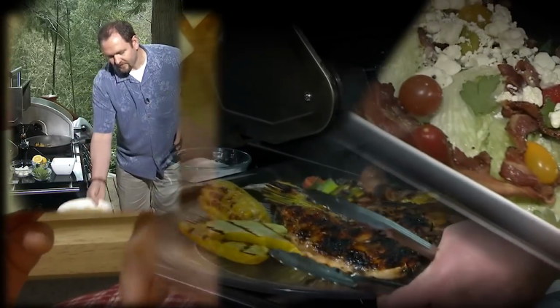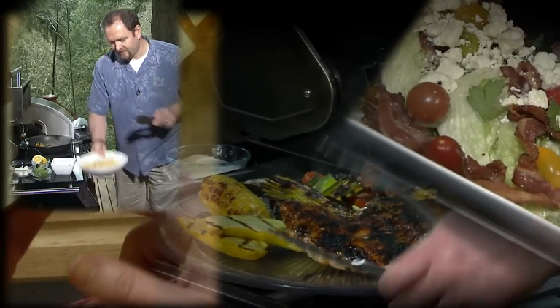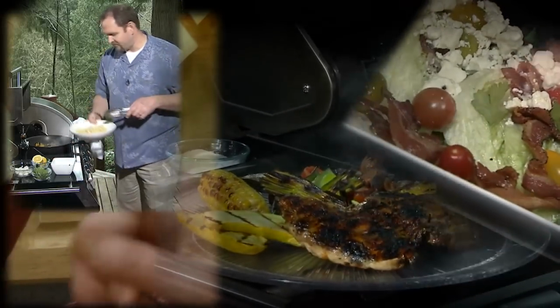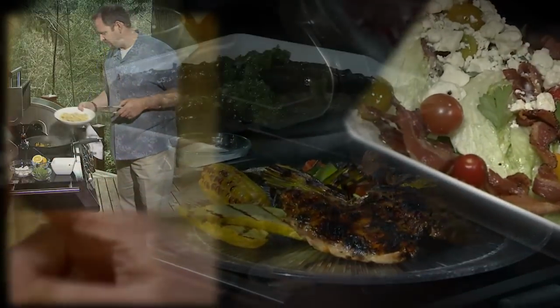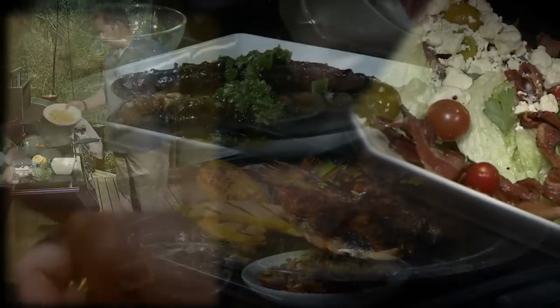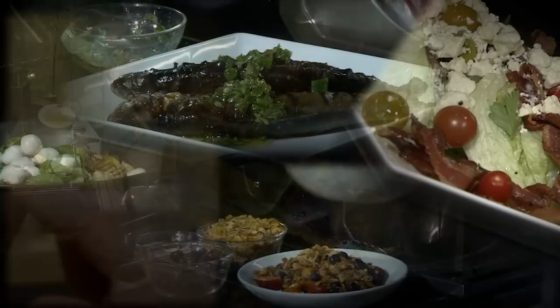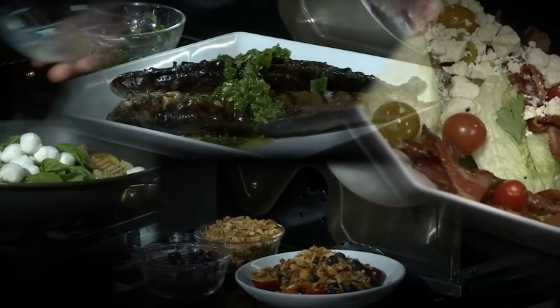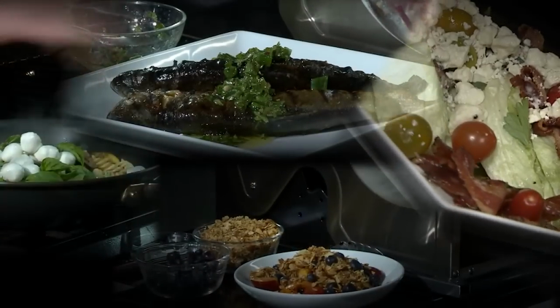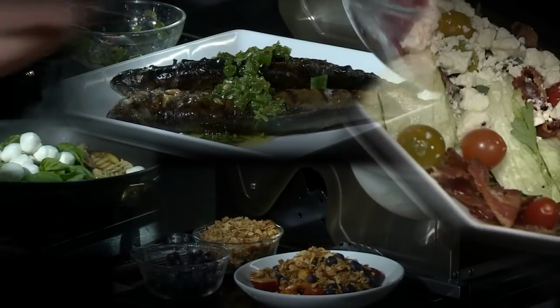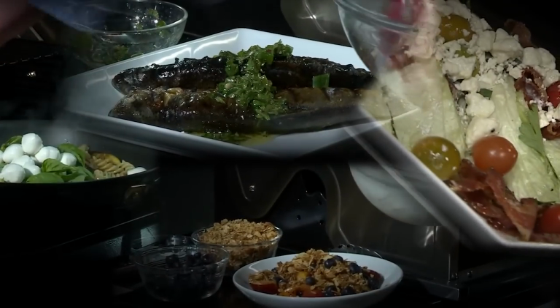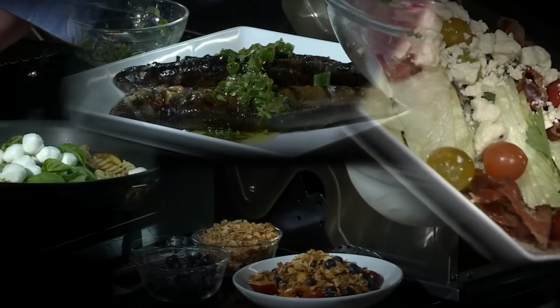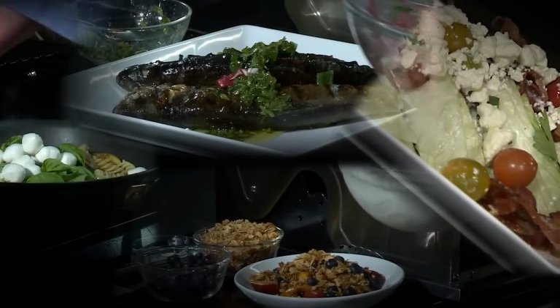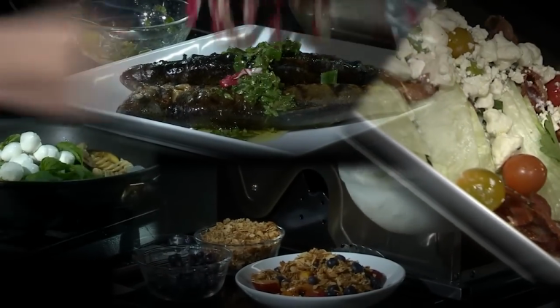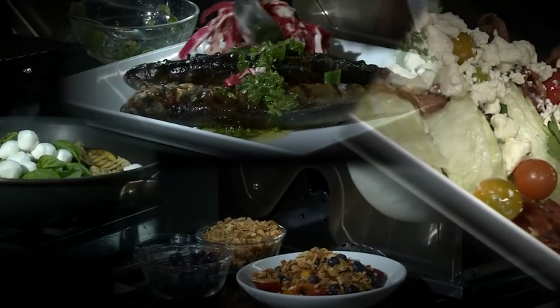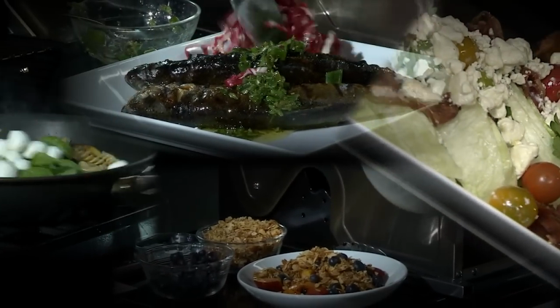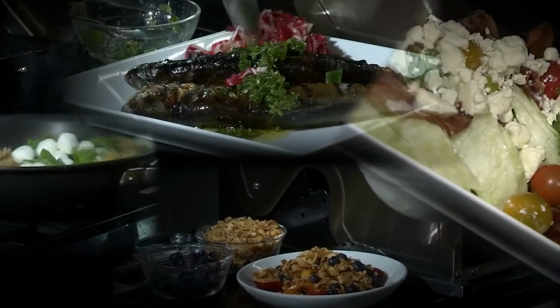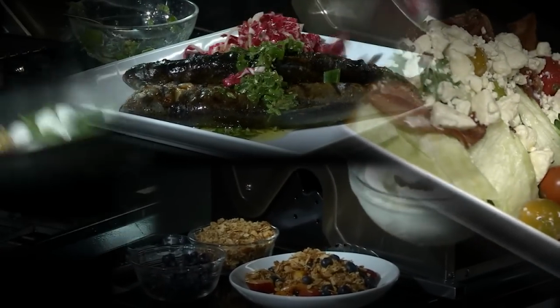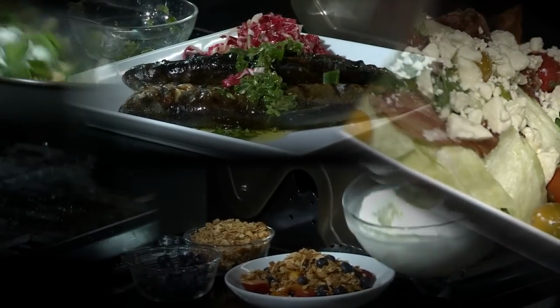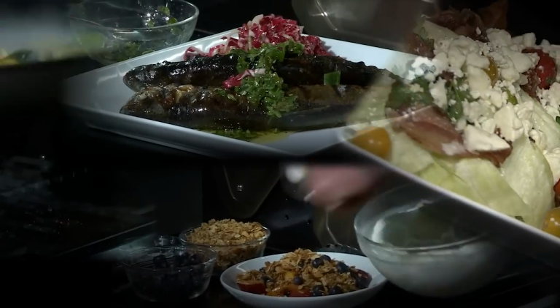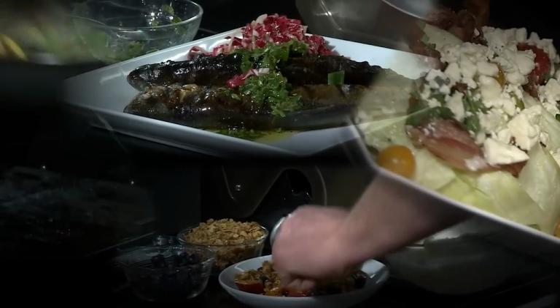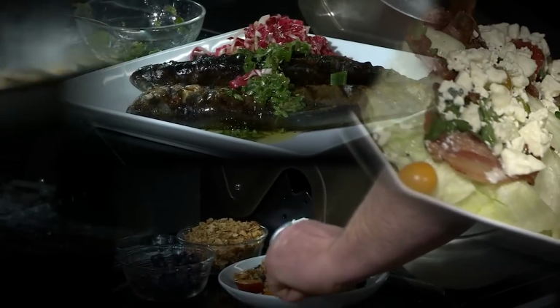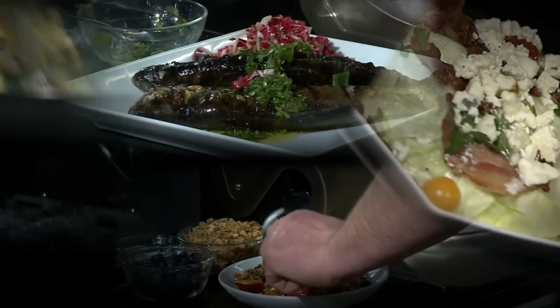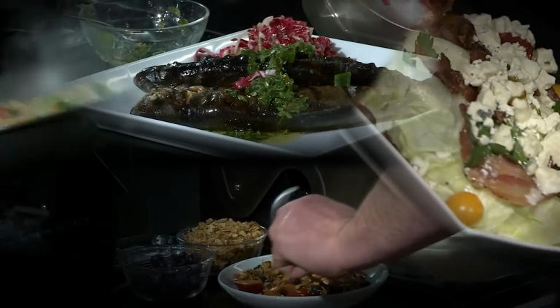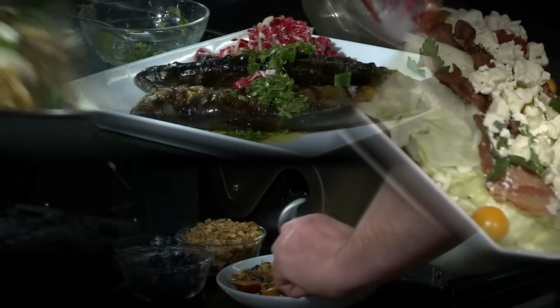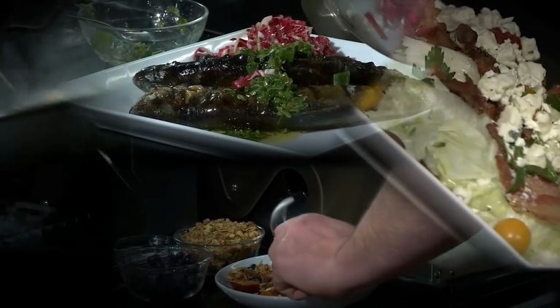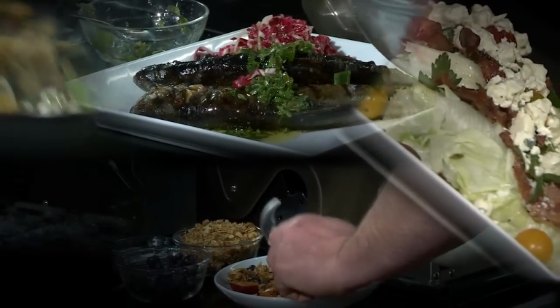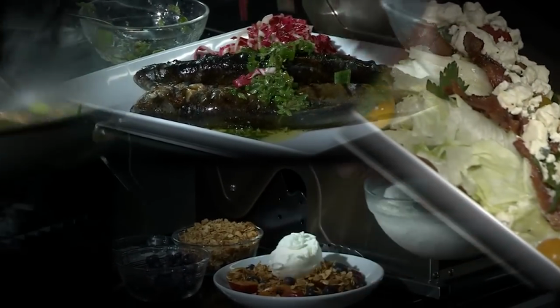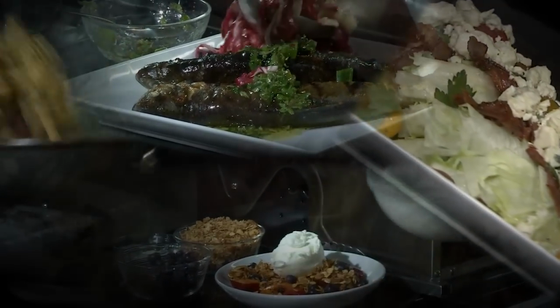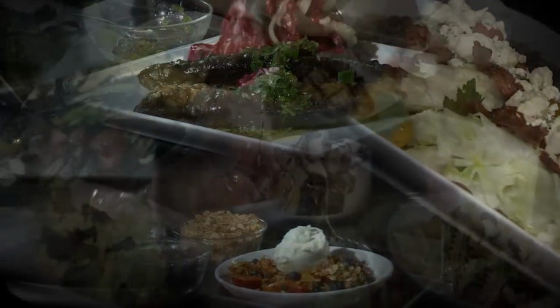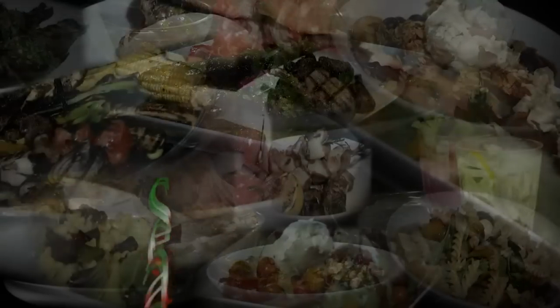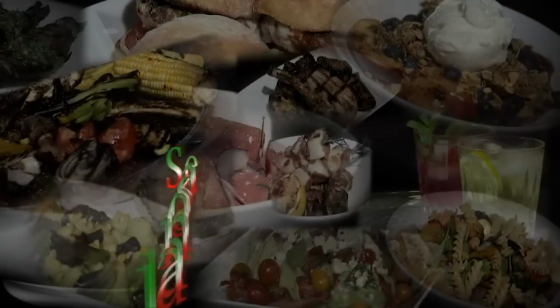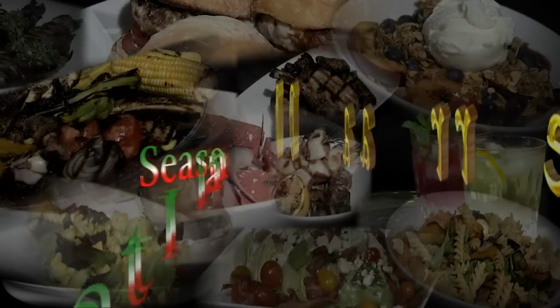I've got some fusilli pasta here that we made before. Just put it right on the top — they've got the perfect finish.